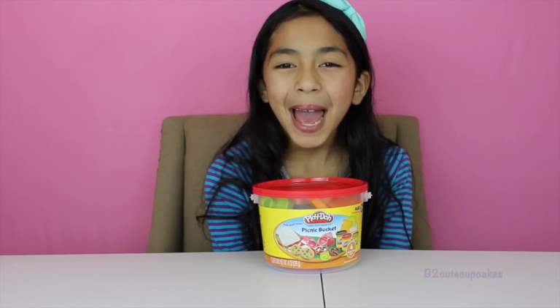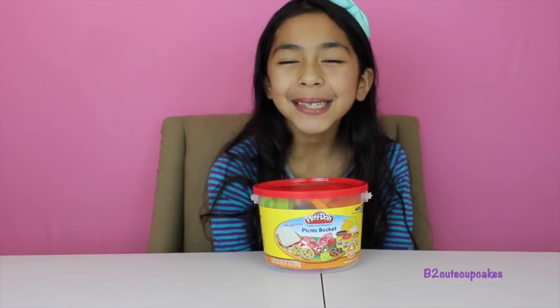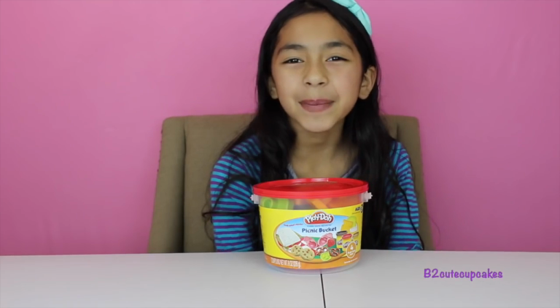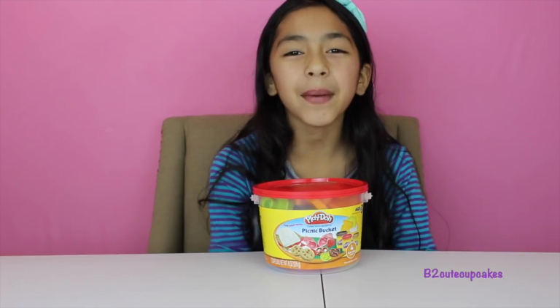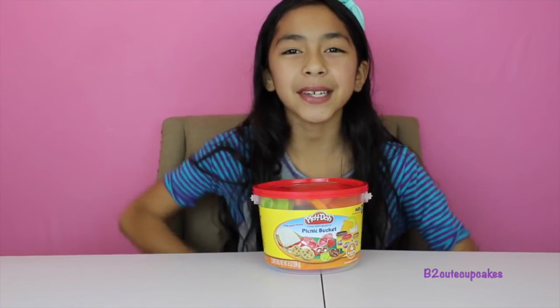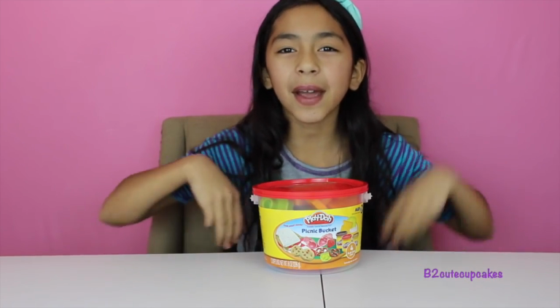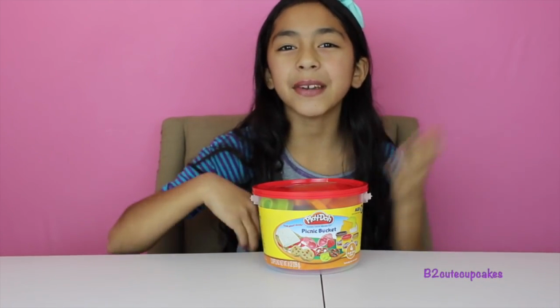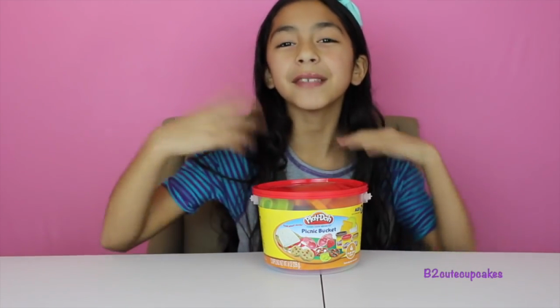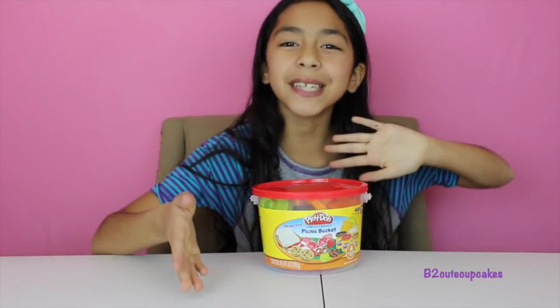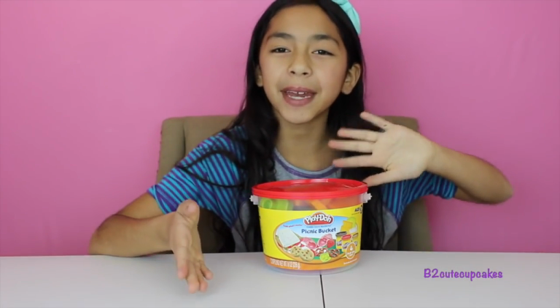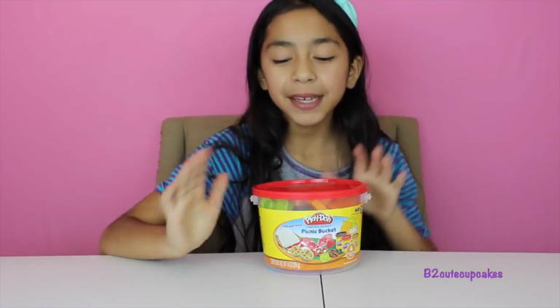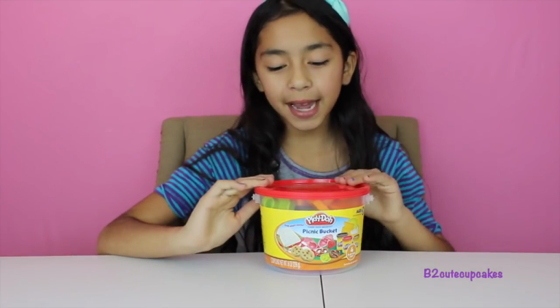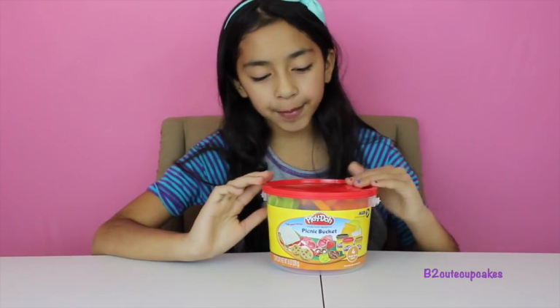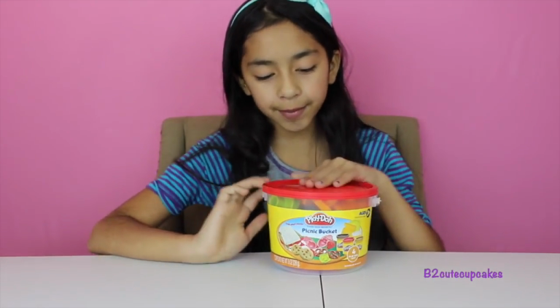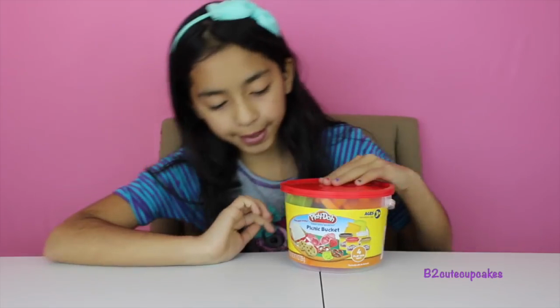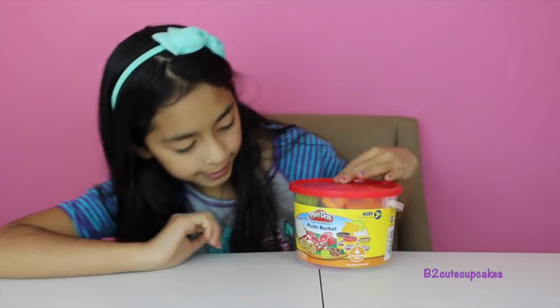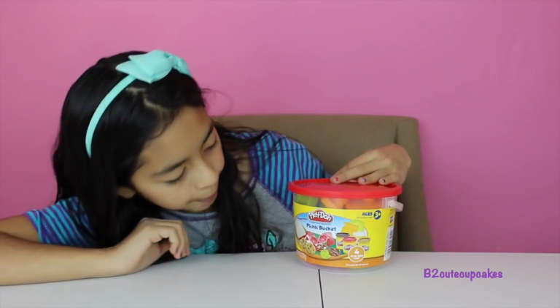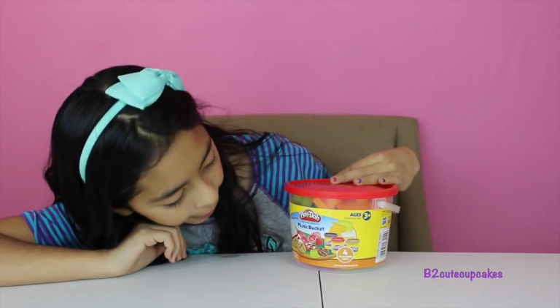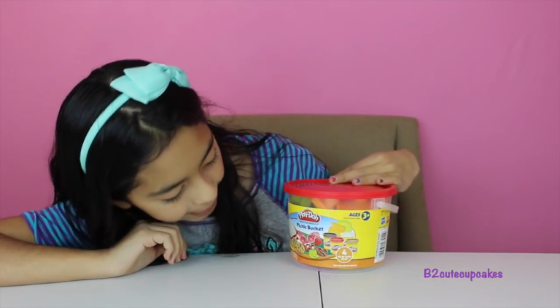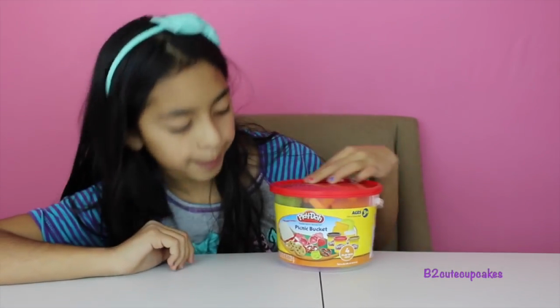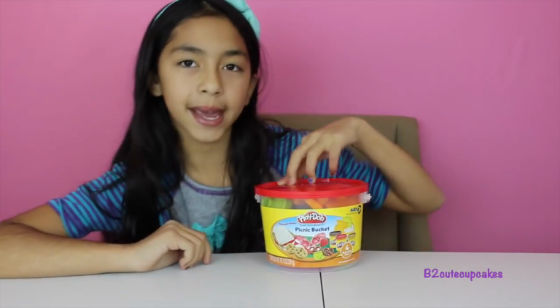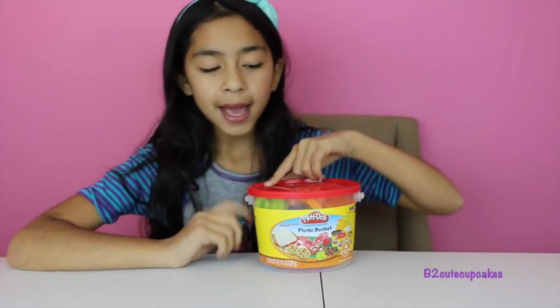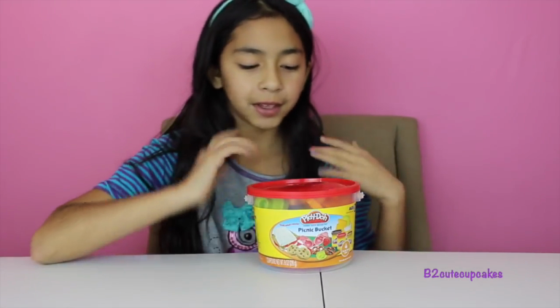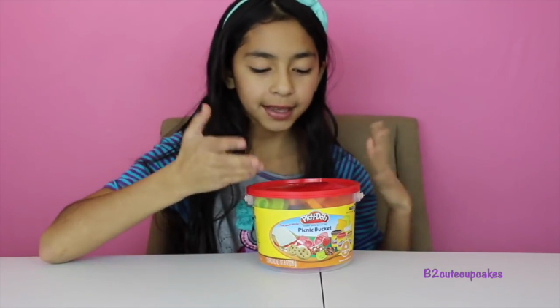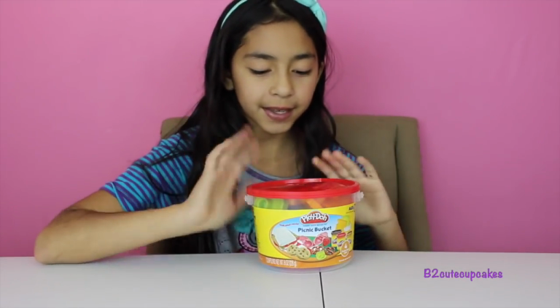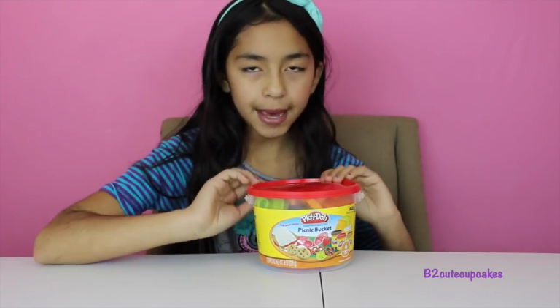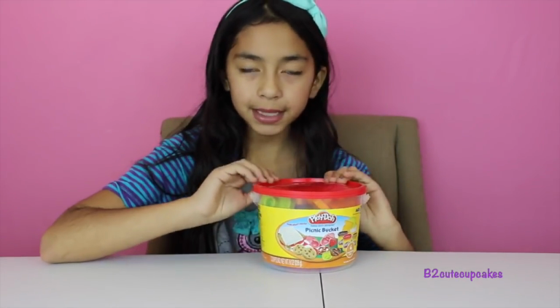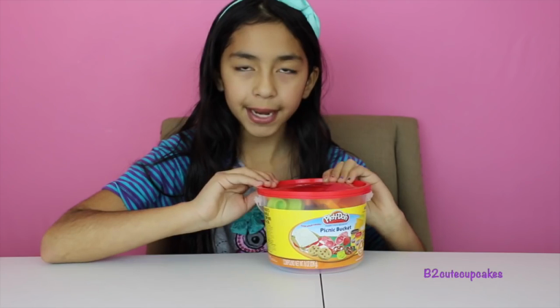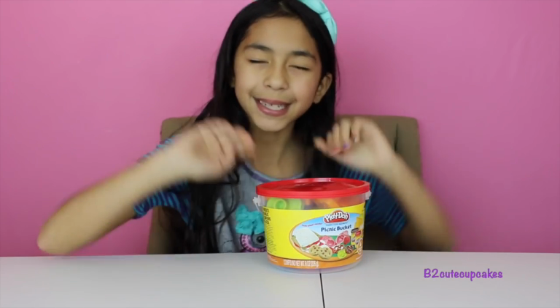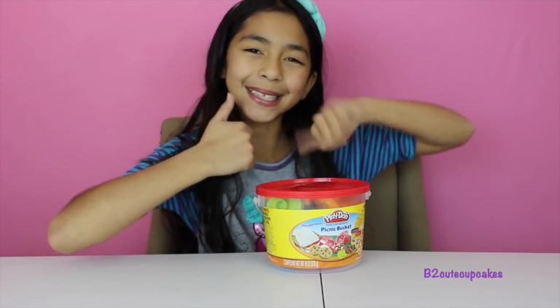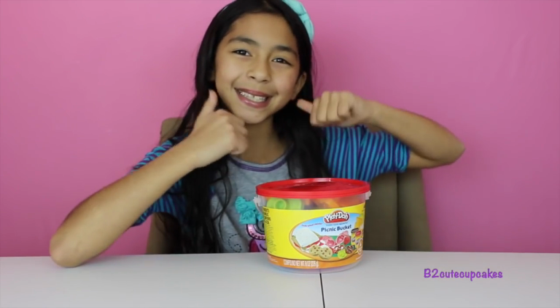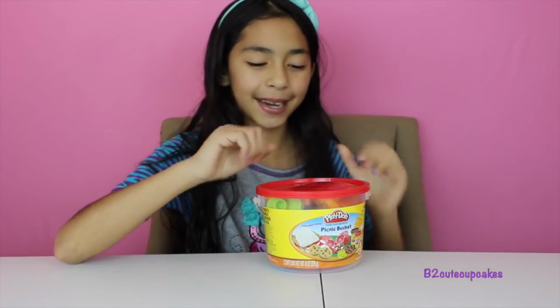Hi guys, it's Bea. Welcome to another episode of Tuesday Play-Doh. Today I'll be reviewing this Play-Doh picnic bucket. There's lots of things you can make with this Play-Doh, so let's get started.